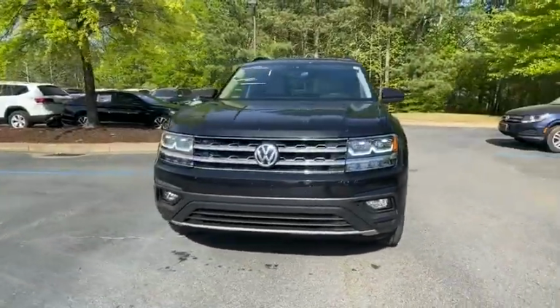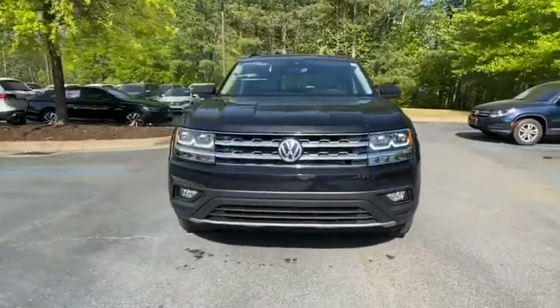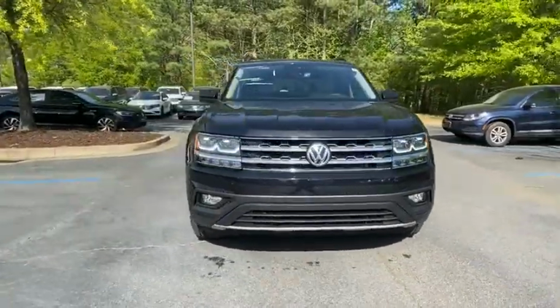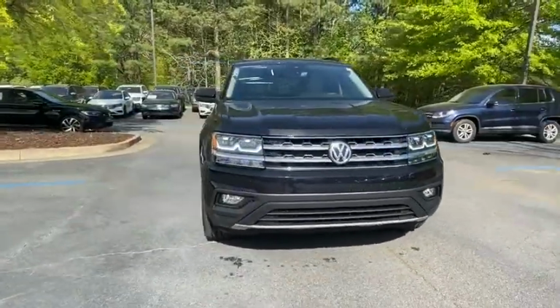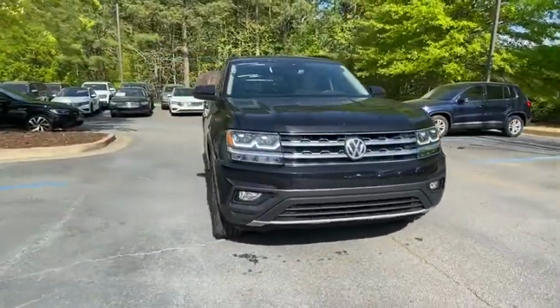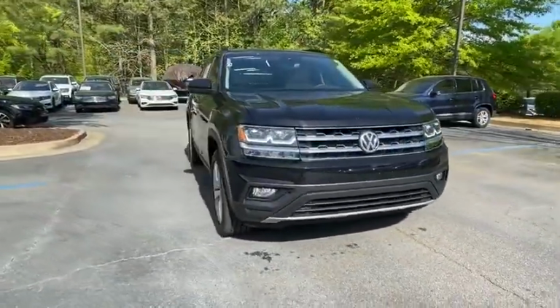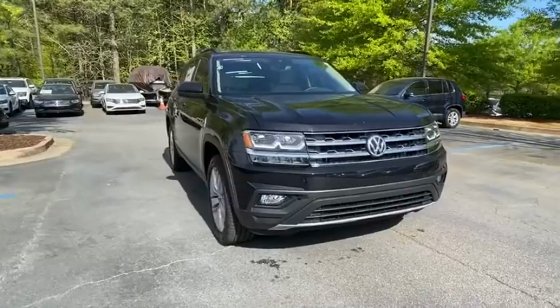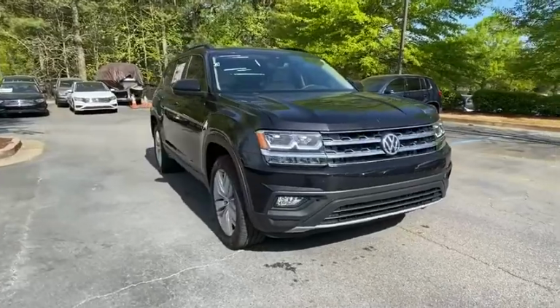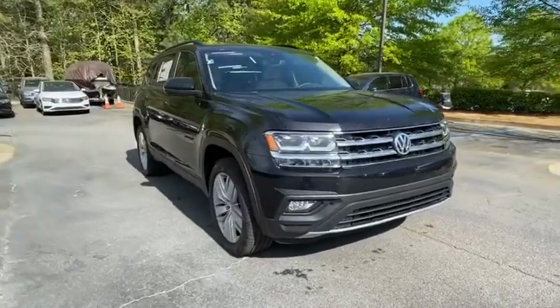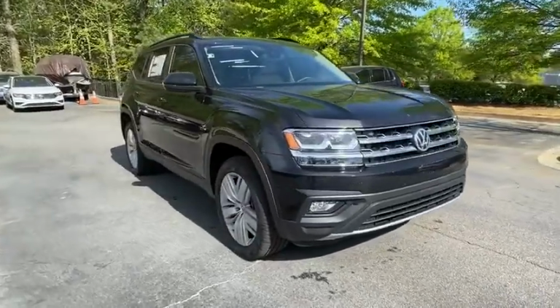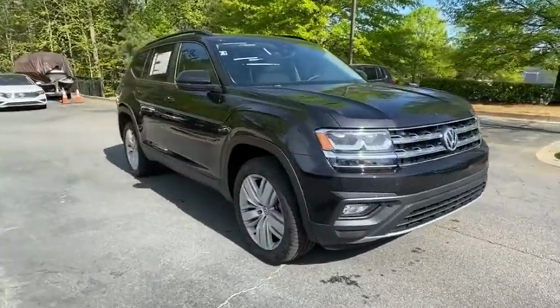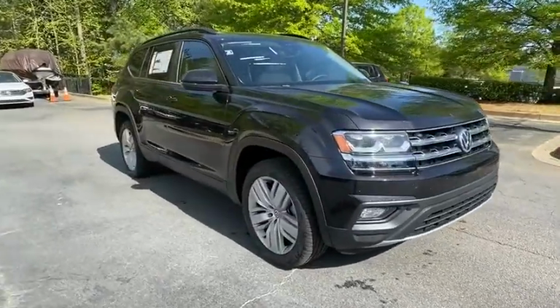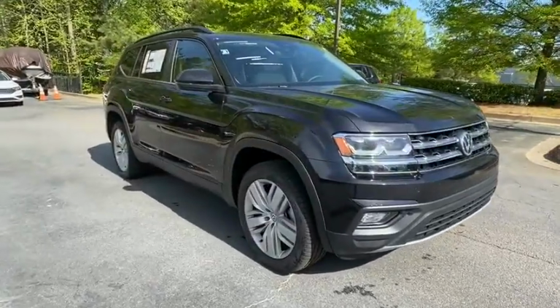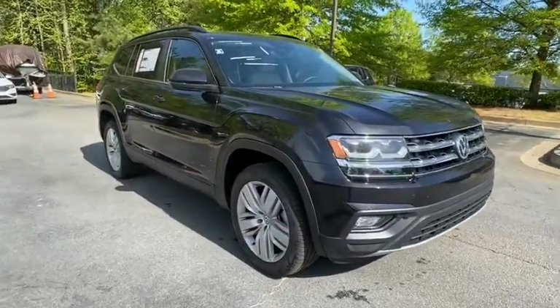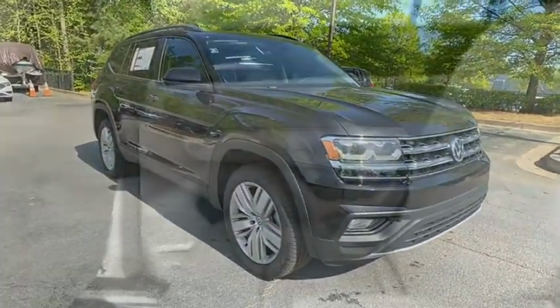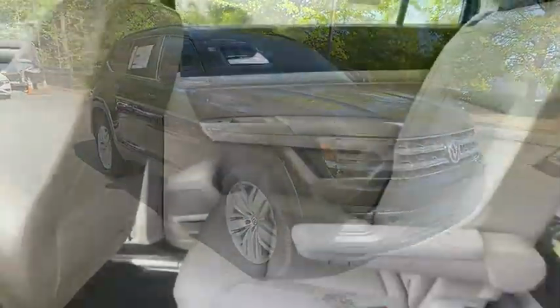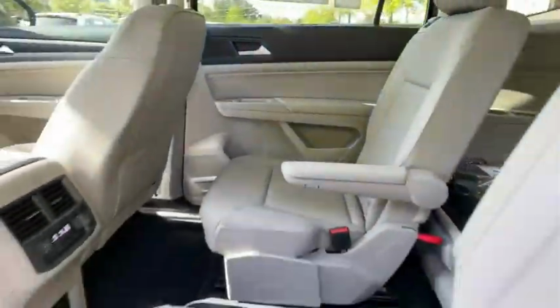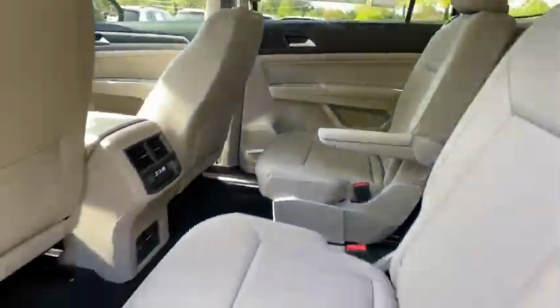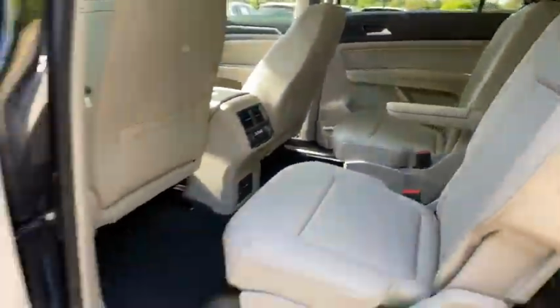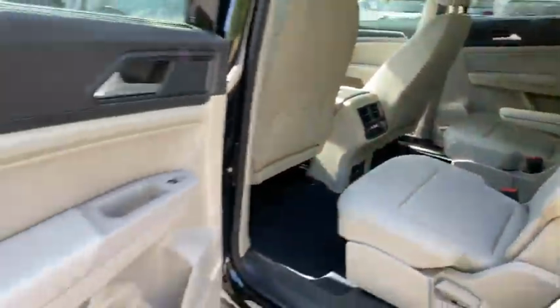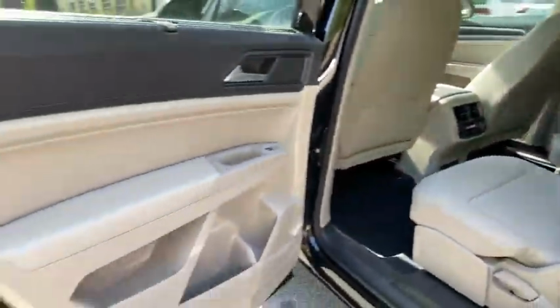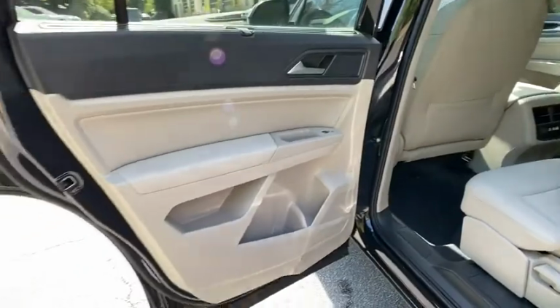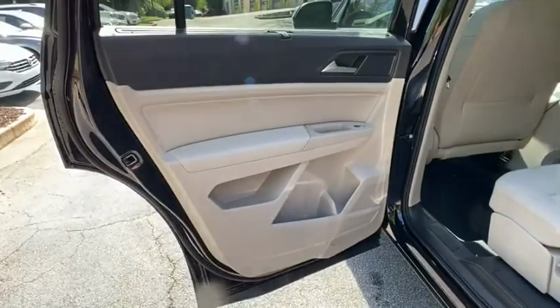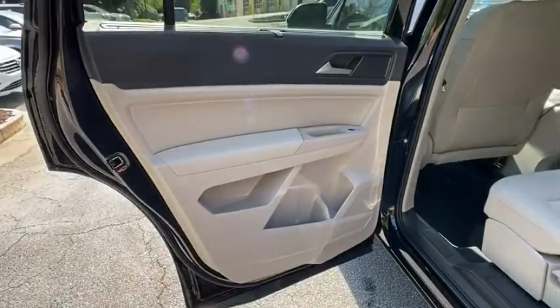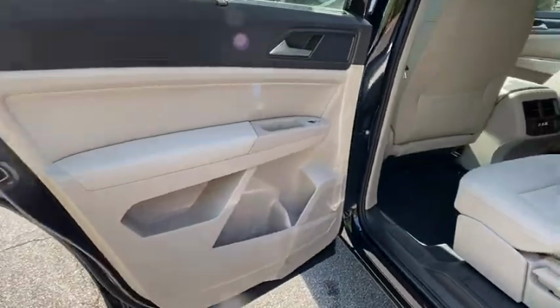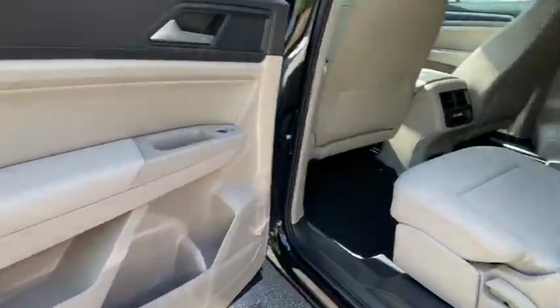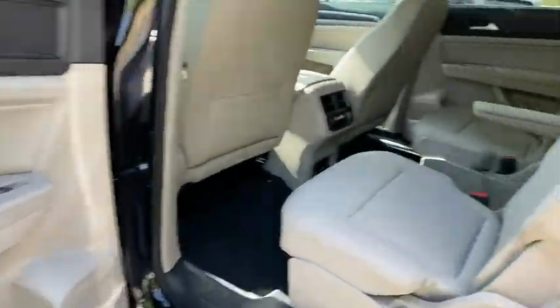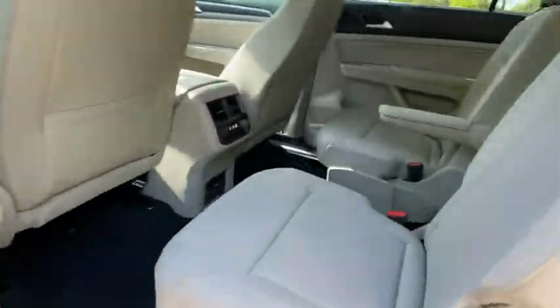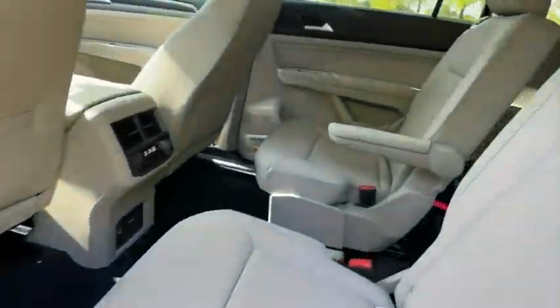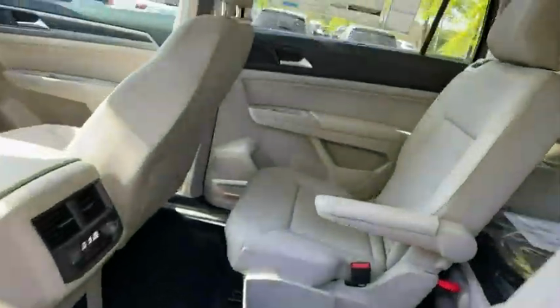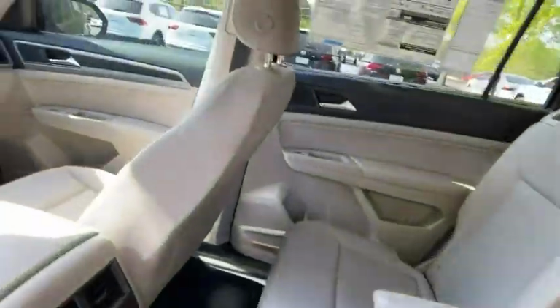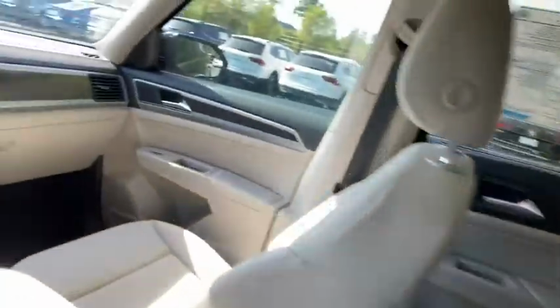Backup camera, power liftgate, anti-lock braking system, steering wheel audio controls, keyless entry, remote engine start, traction control, stability control, lane departure warning.